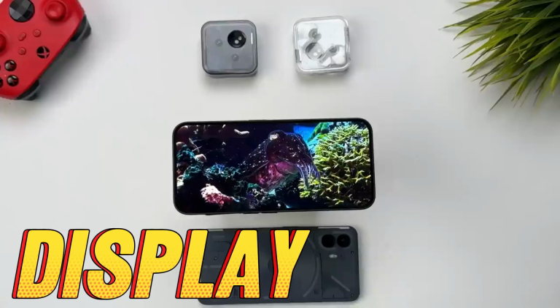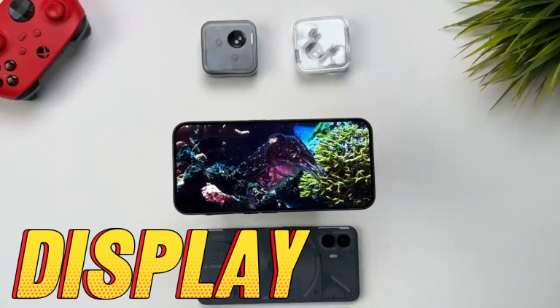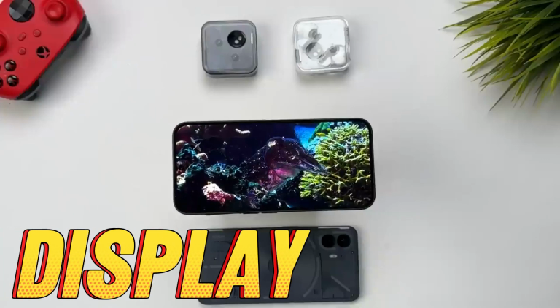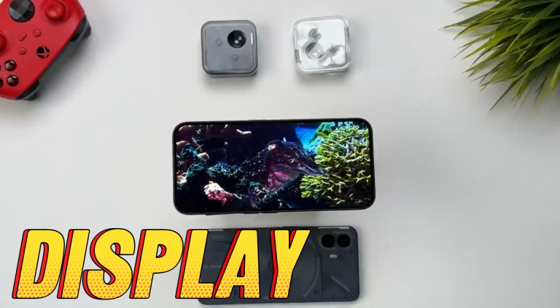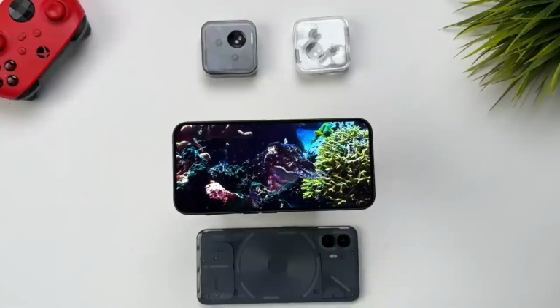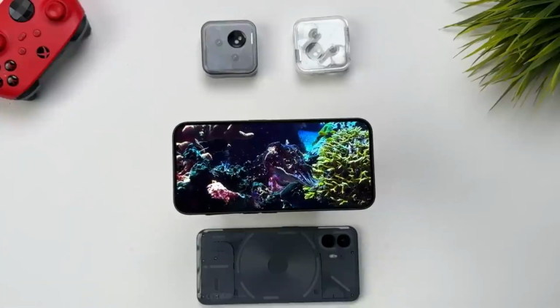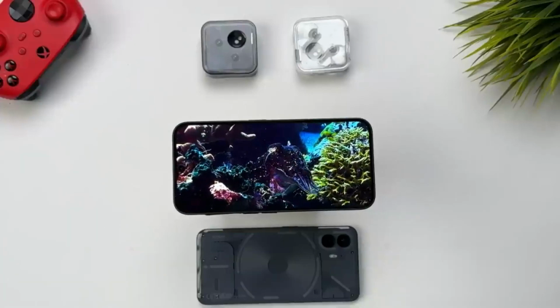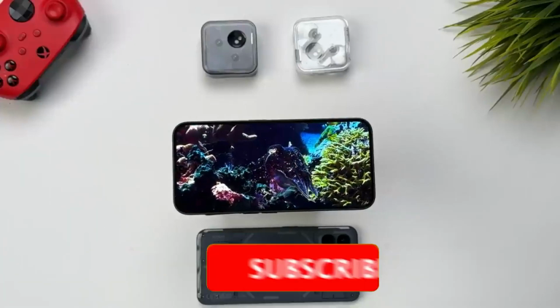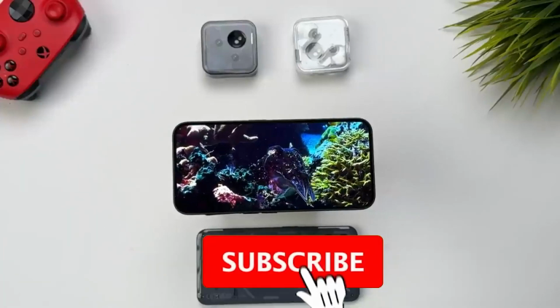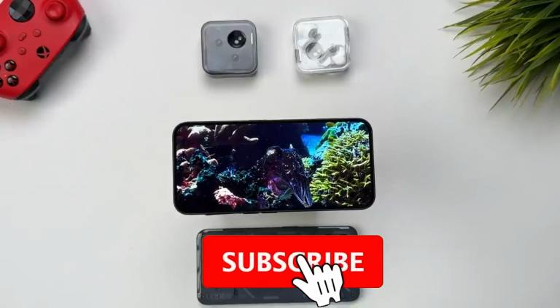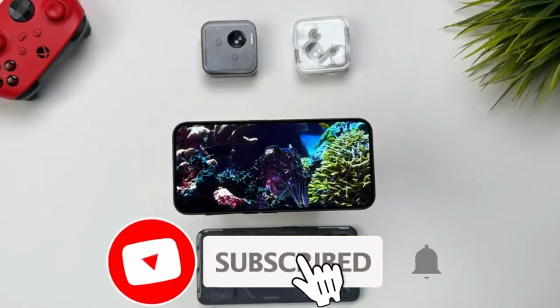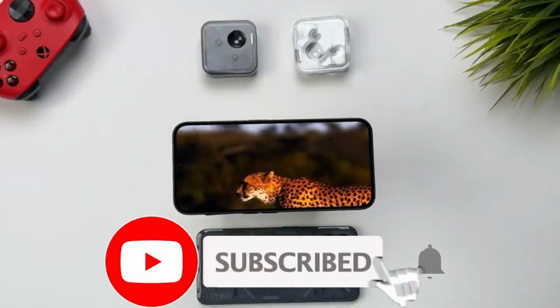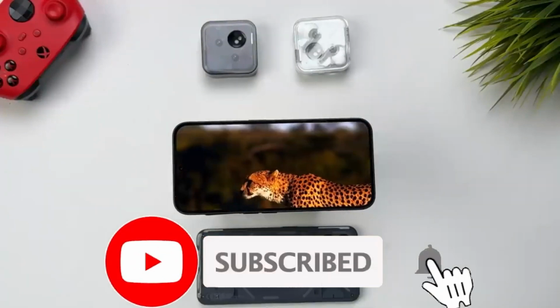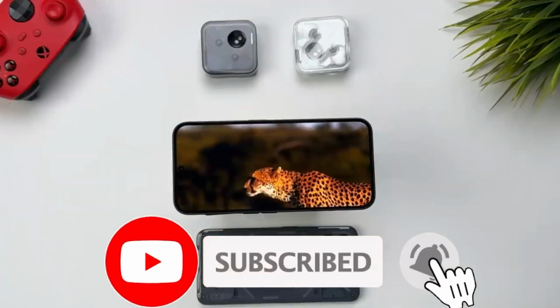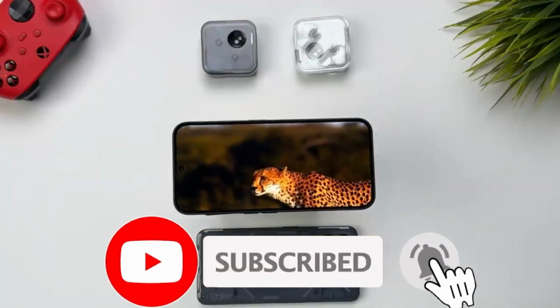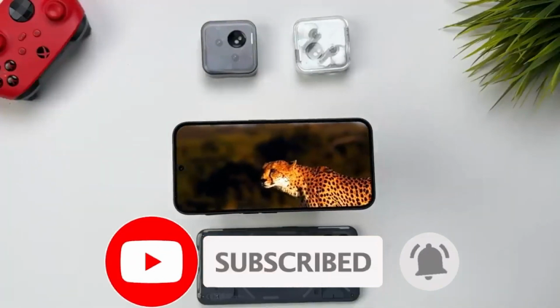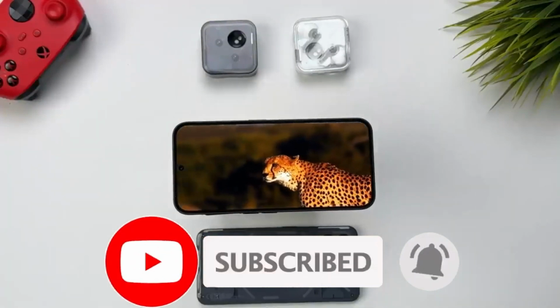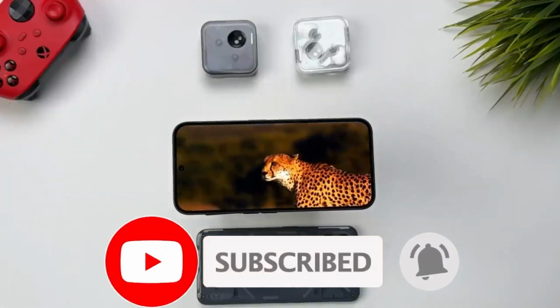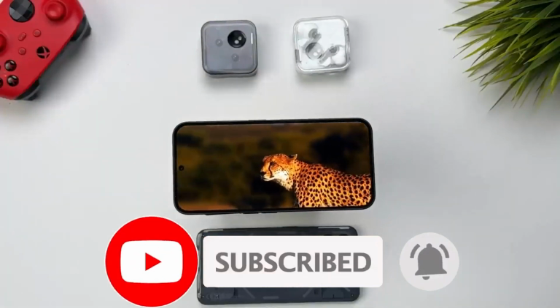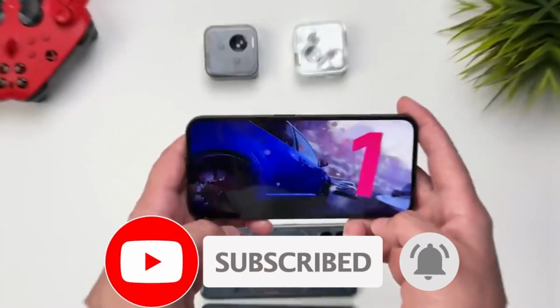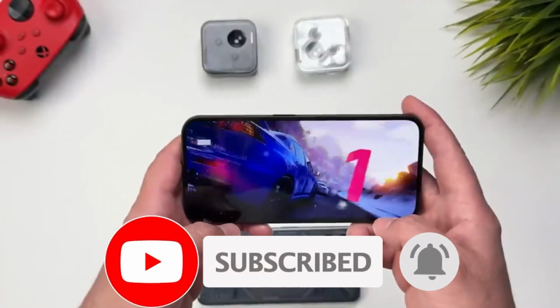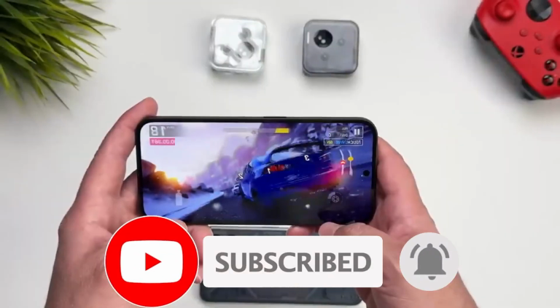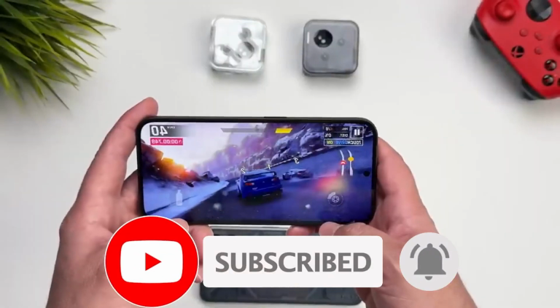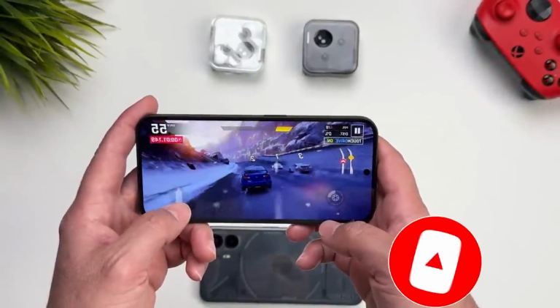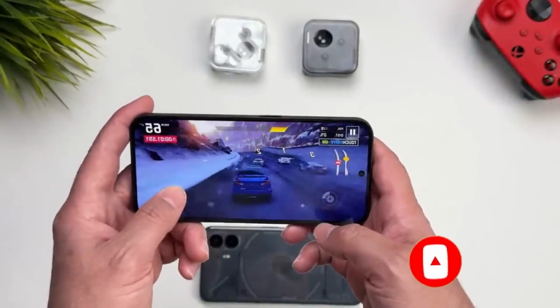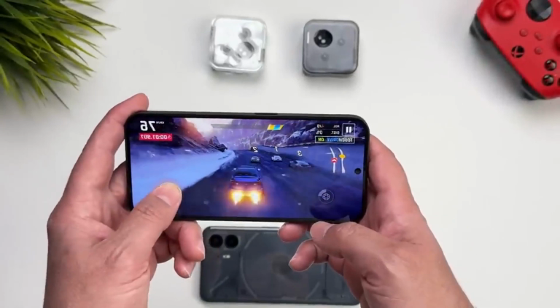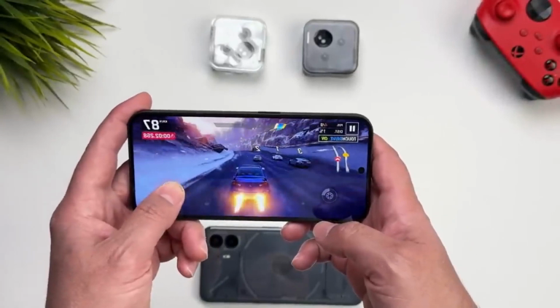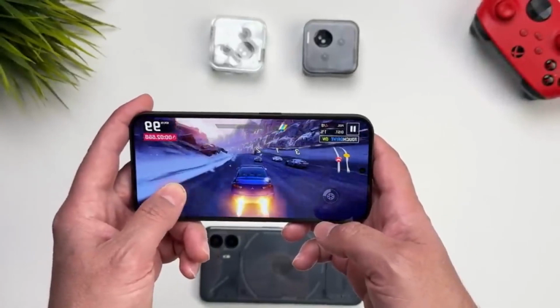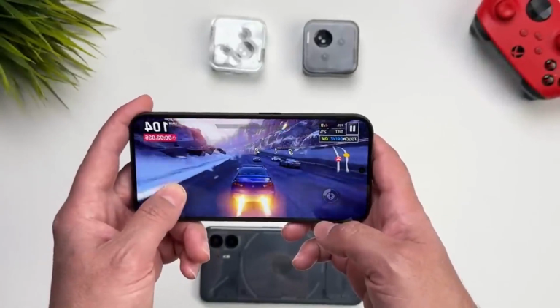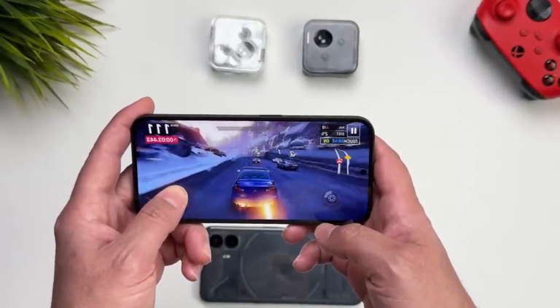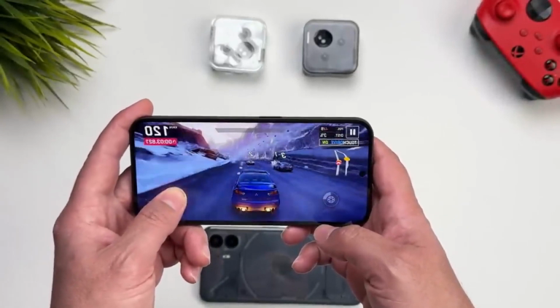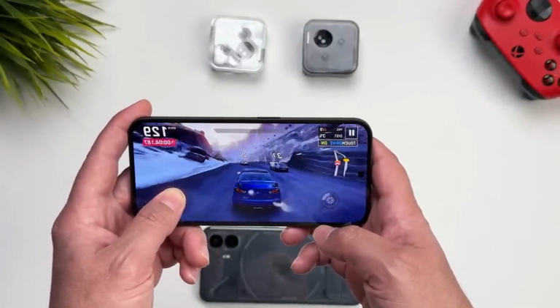Display: your world just got brighter and more colorful with the Nothing Phone 2A's impressive AMOLED display. Whether you're watching videos or playing games, the vibrant colors and deep blacks will keep your eyes glued to the screen.